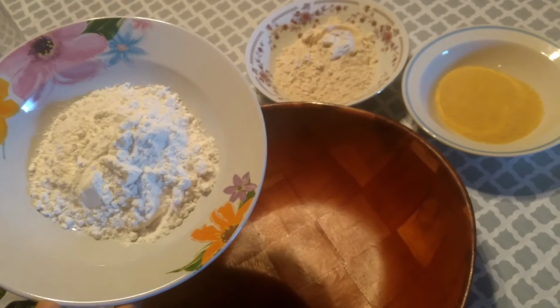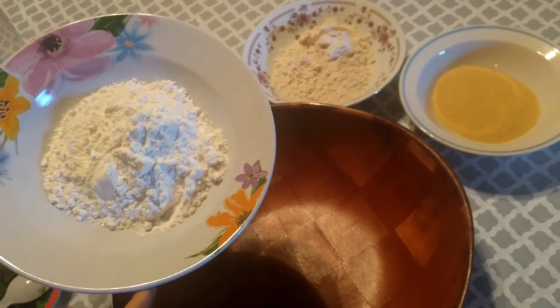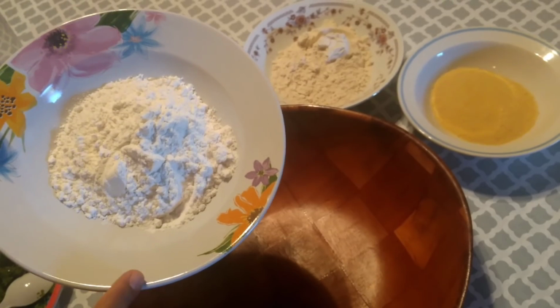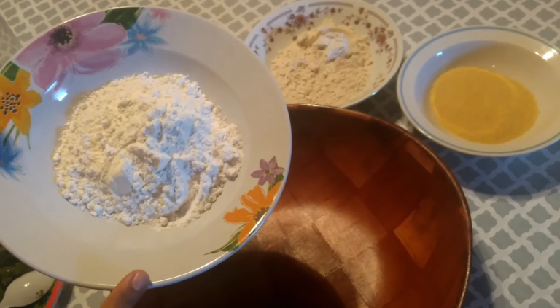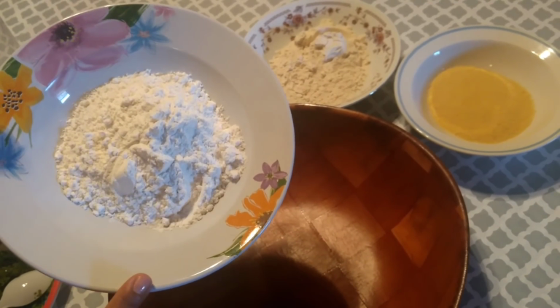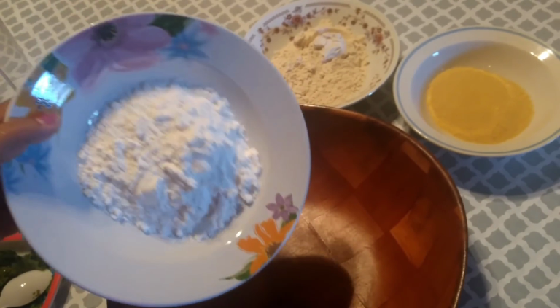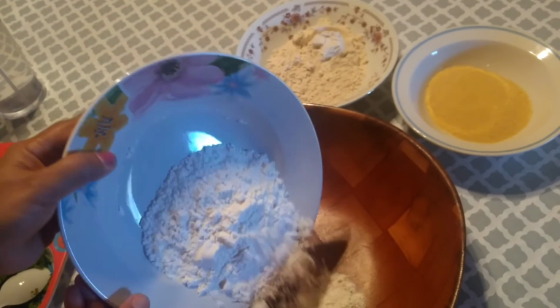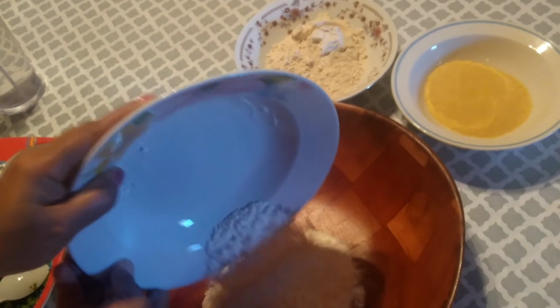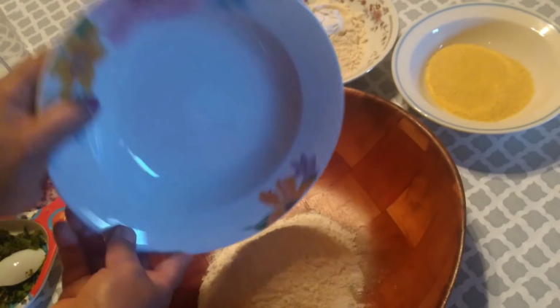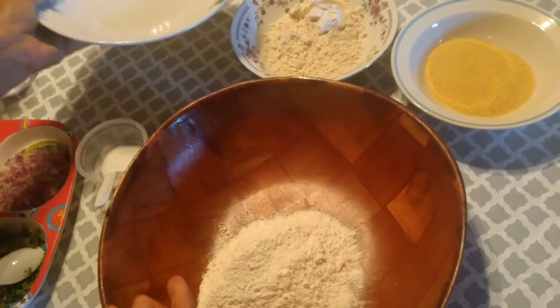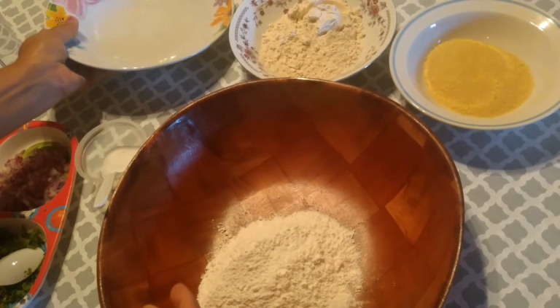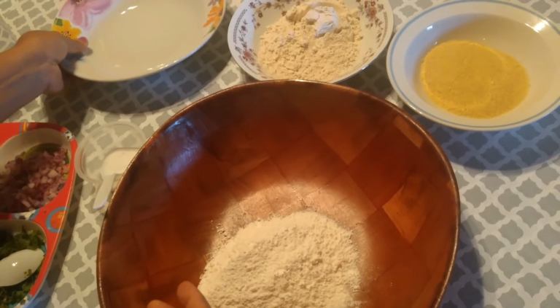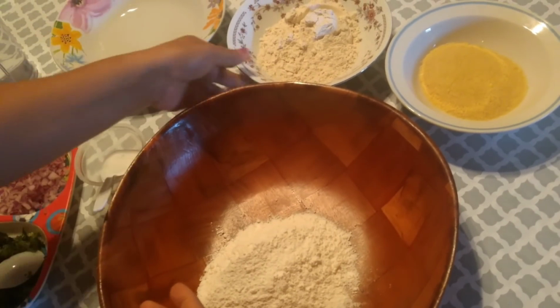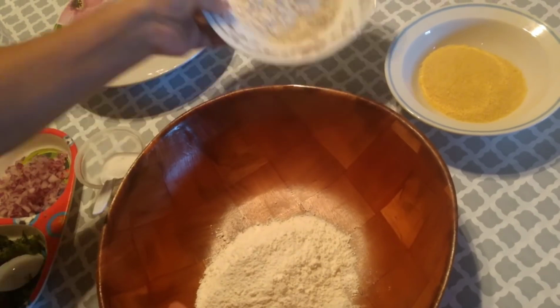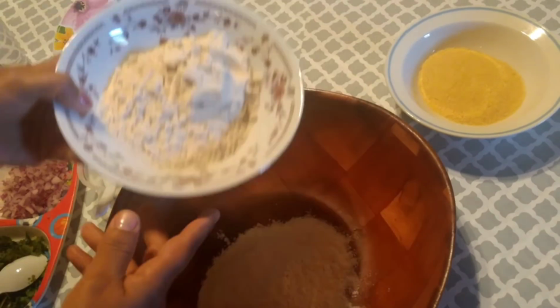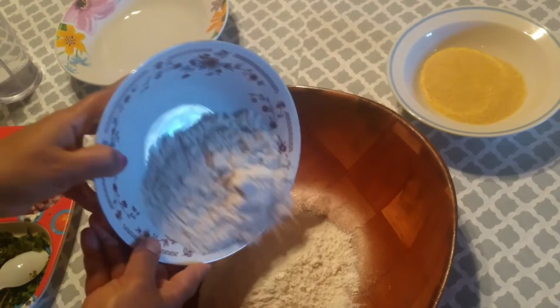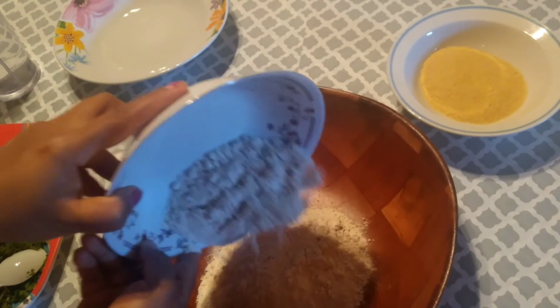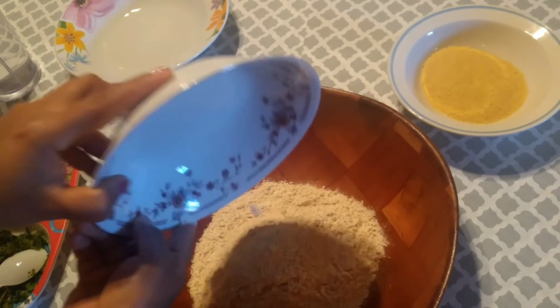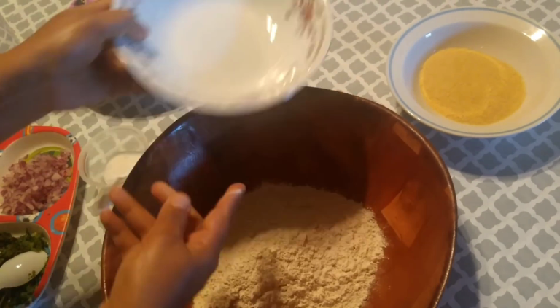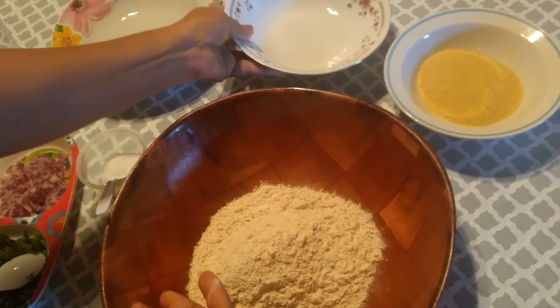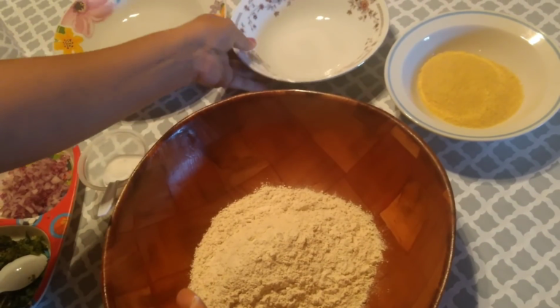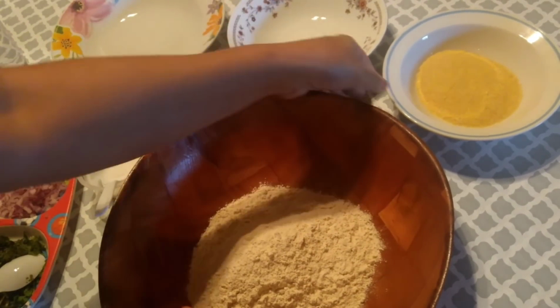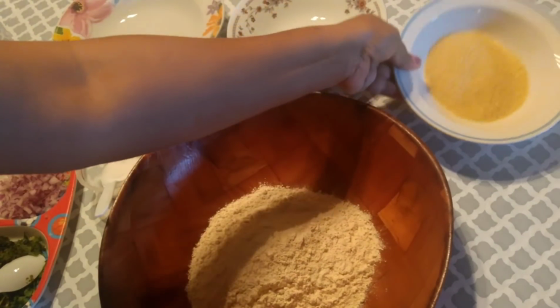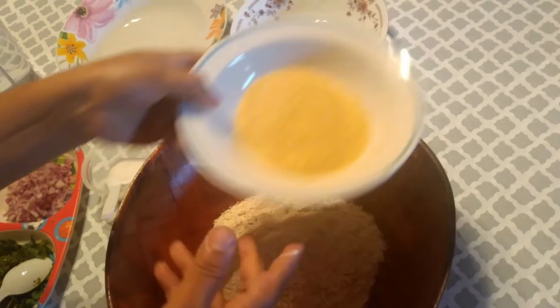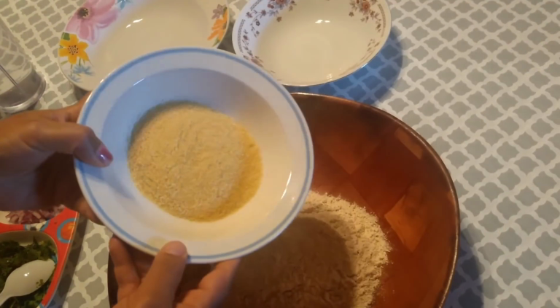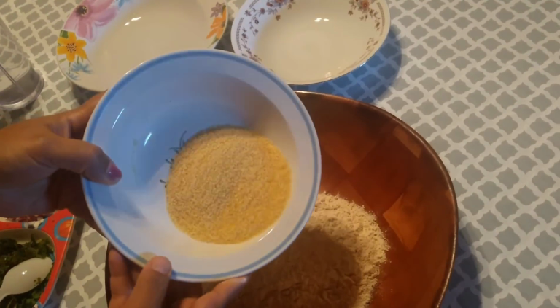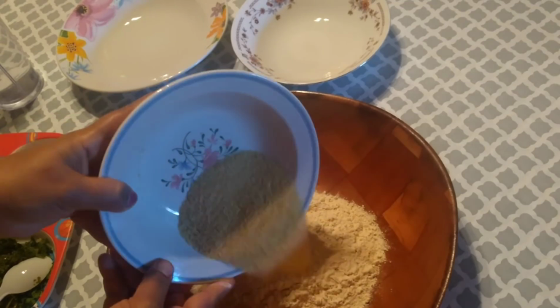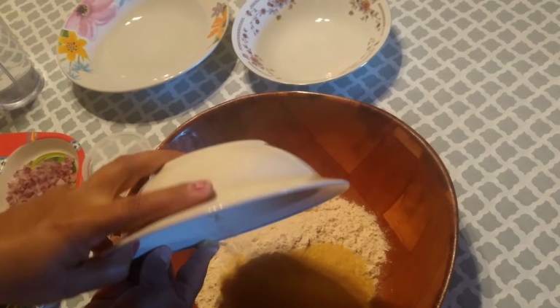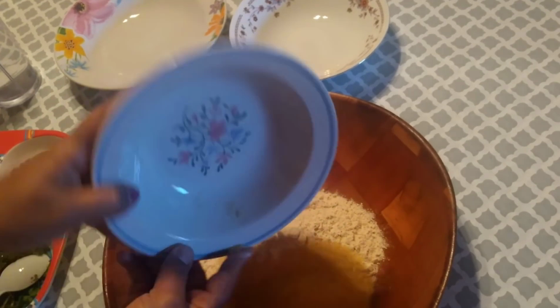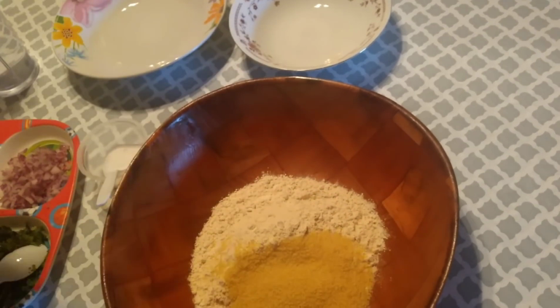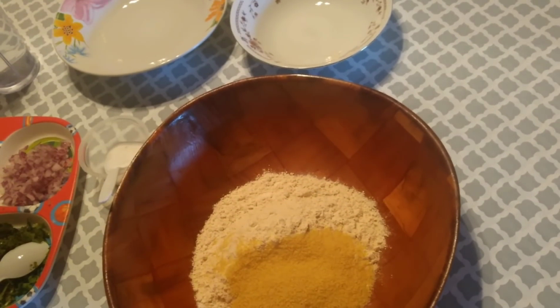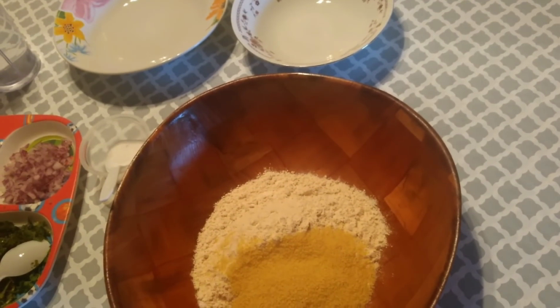In a bowl, I'm adding half cup of rice flour, half cup of wheat flour, and one-fourth cup of broken wheat or rava. Let me mix them together.